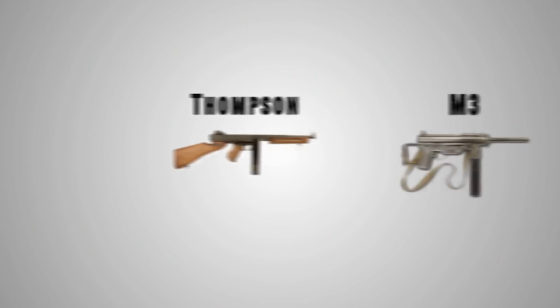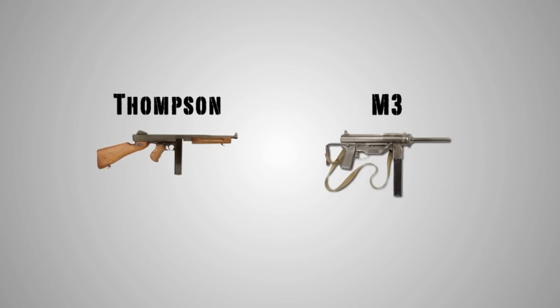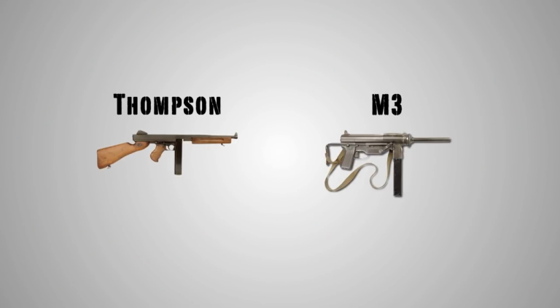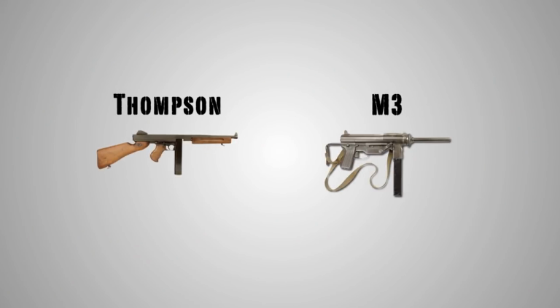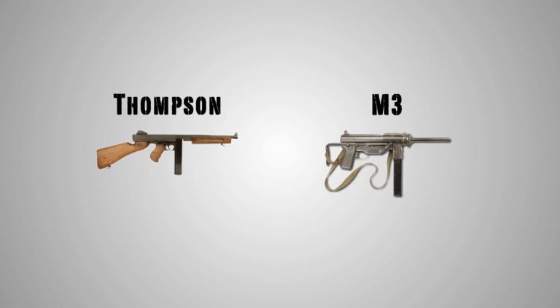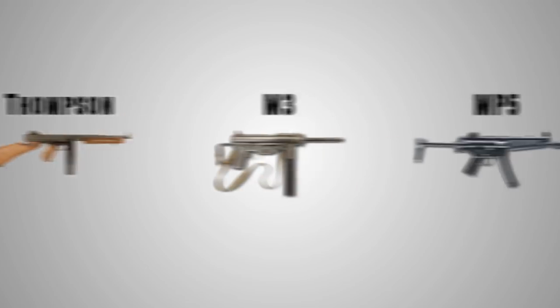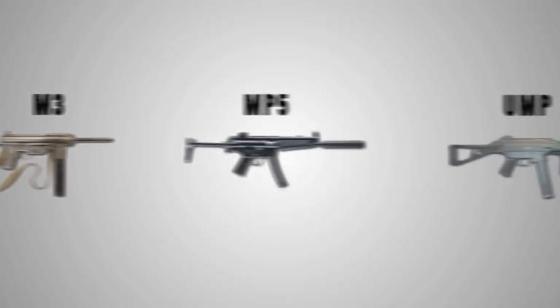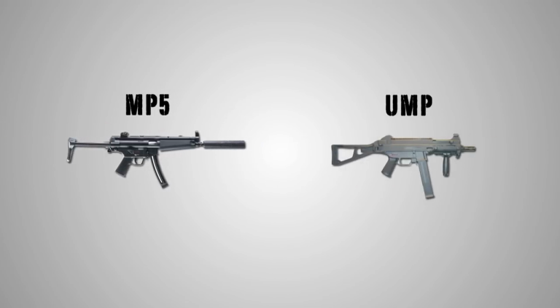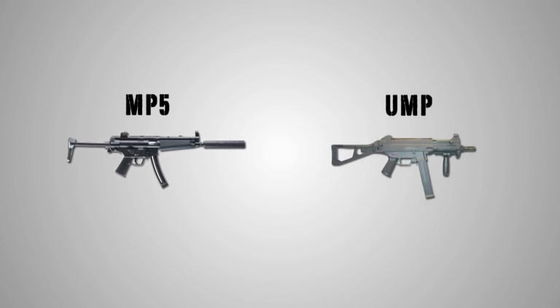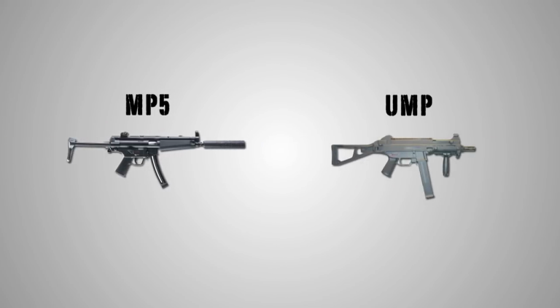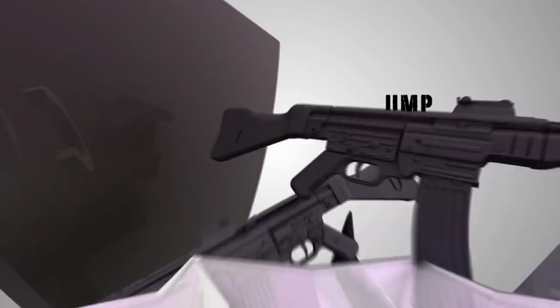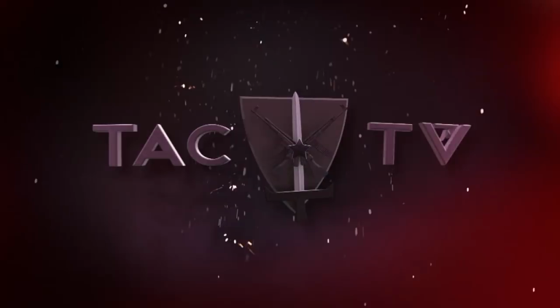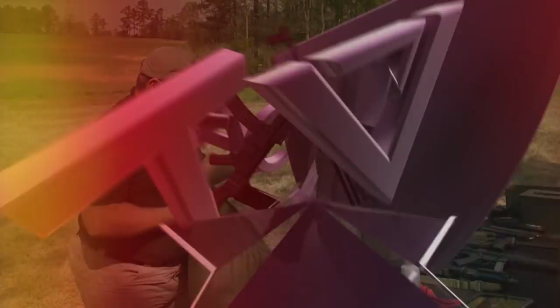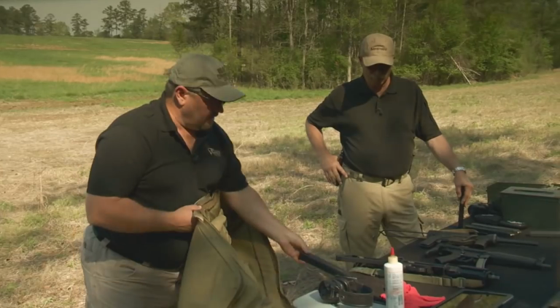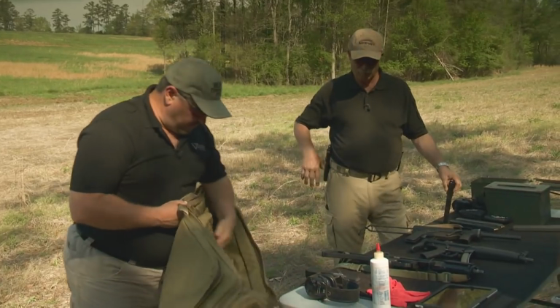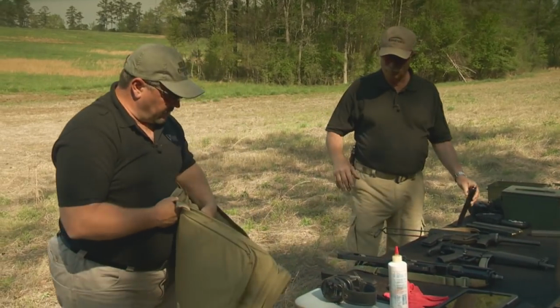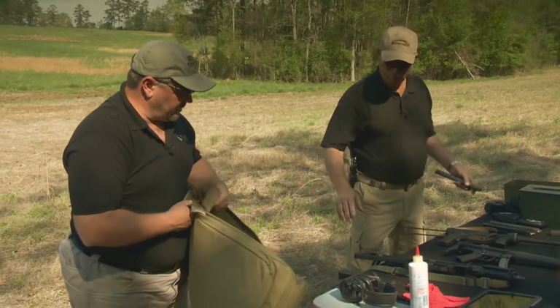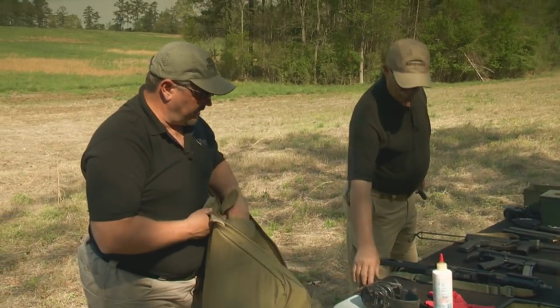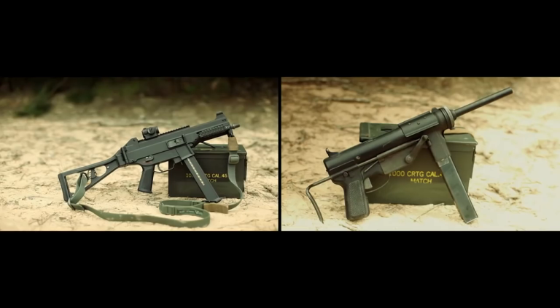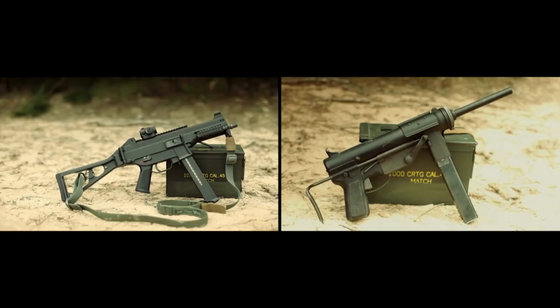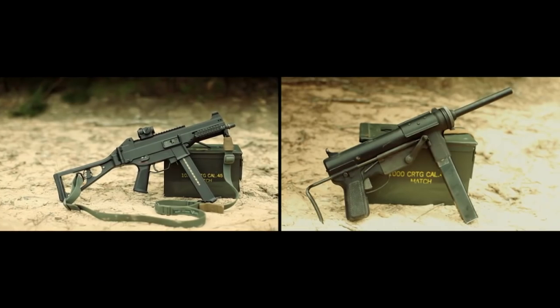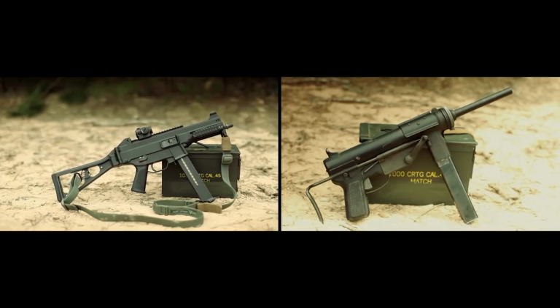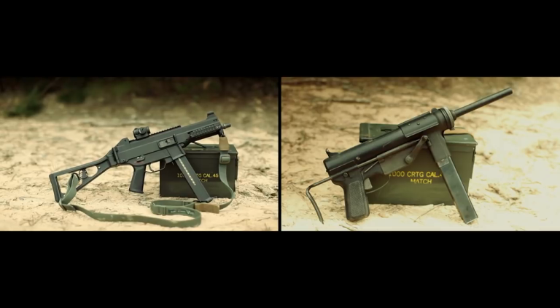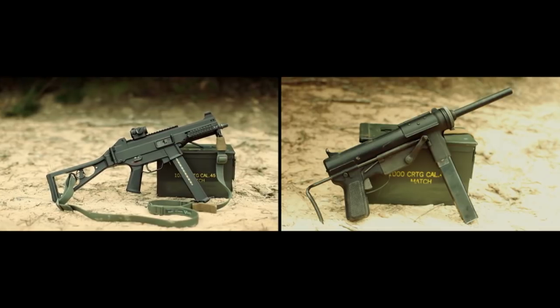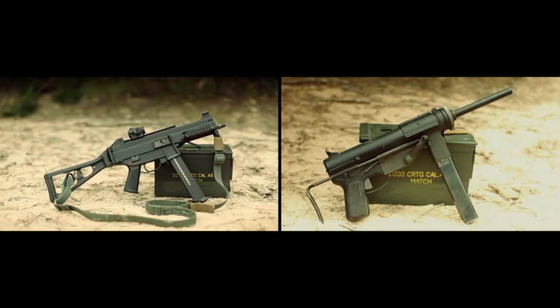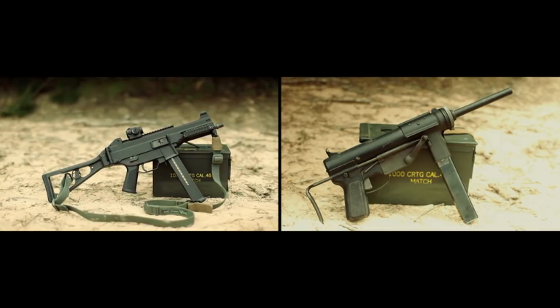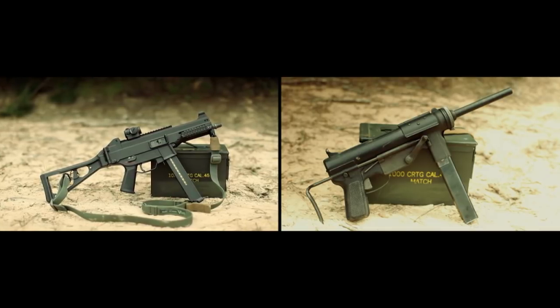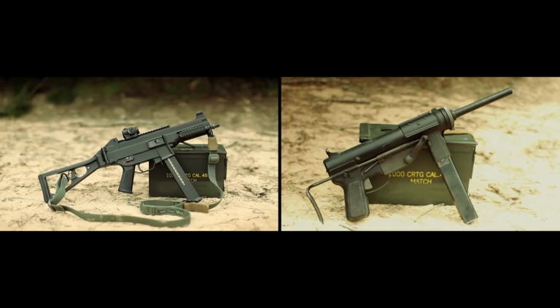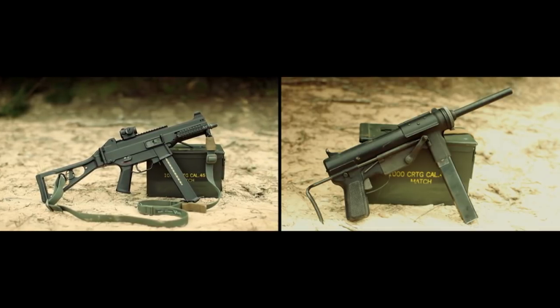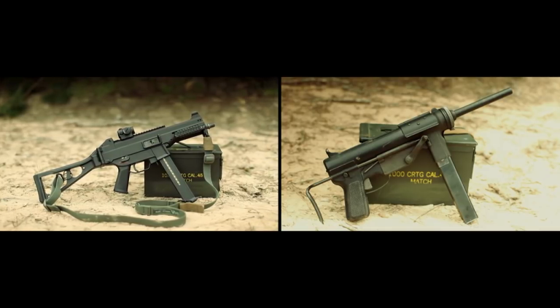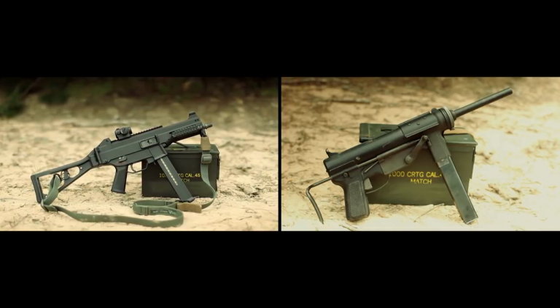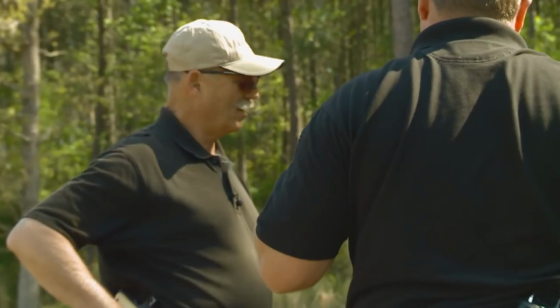The grease gun was meant to replace the Thompson, and the UMP was designed to replace the MP5. One of the things I want to talk about today is the similarities between the UMP and, since you've got it here, the grease gun.